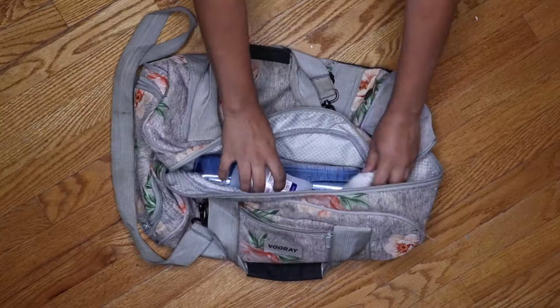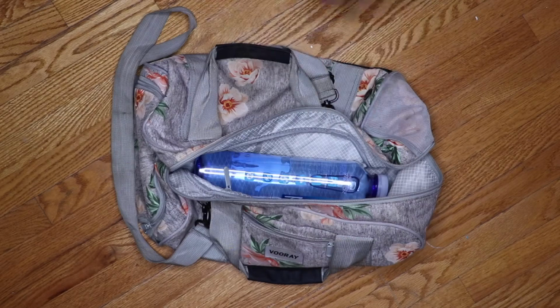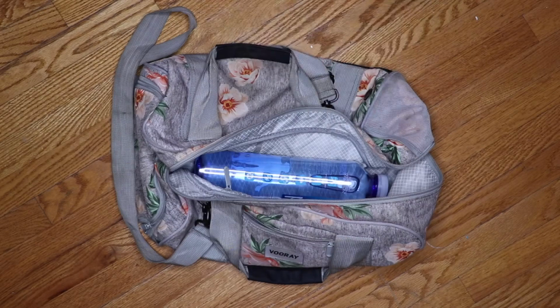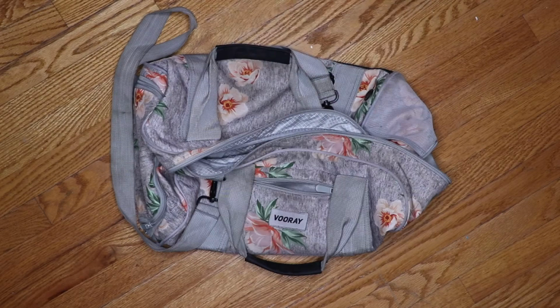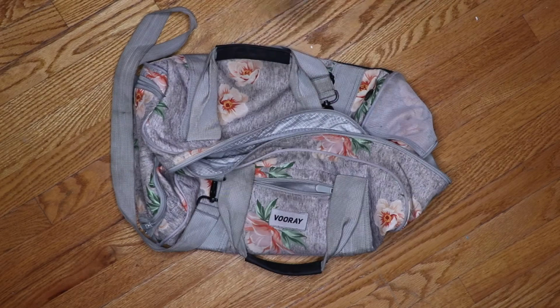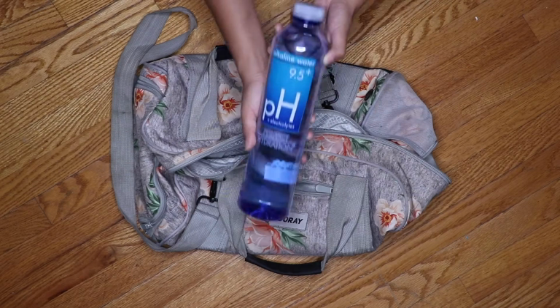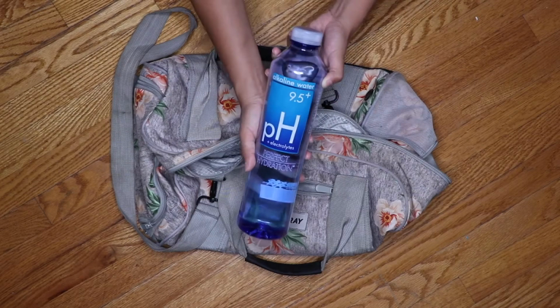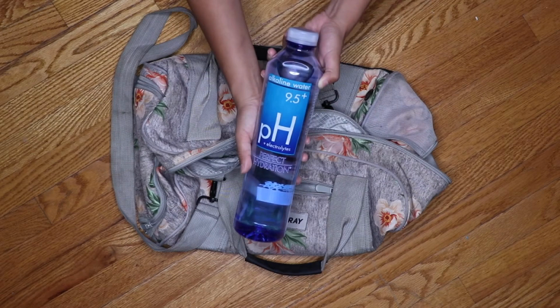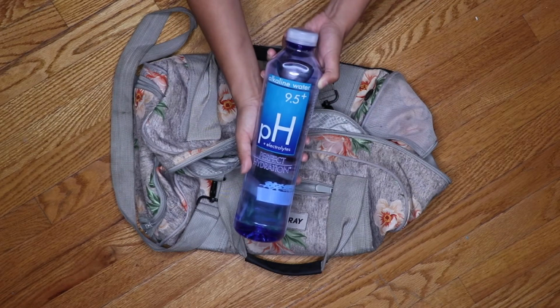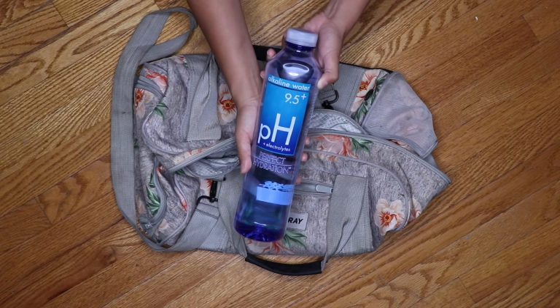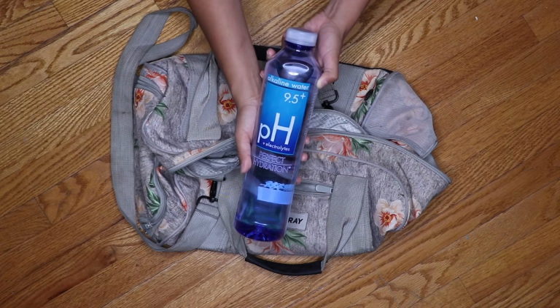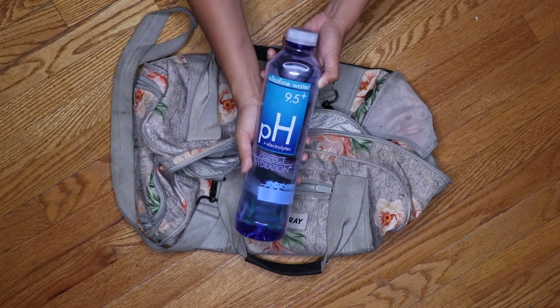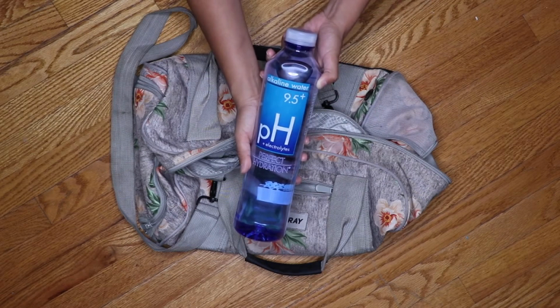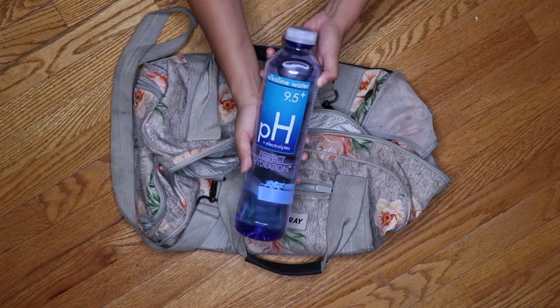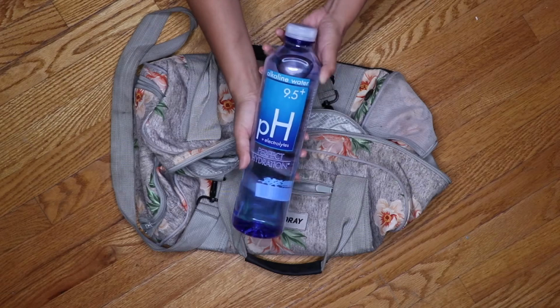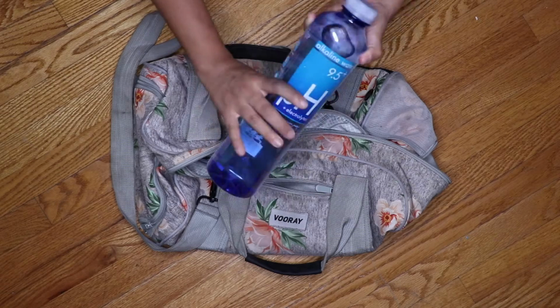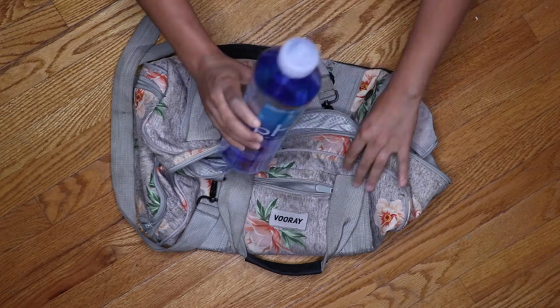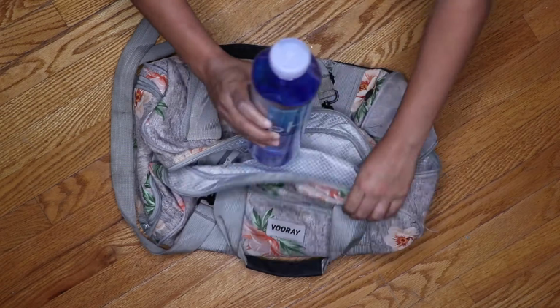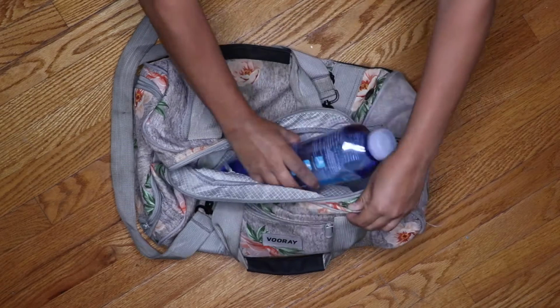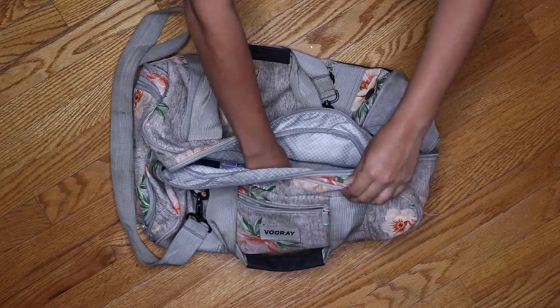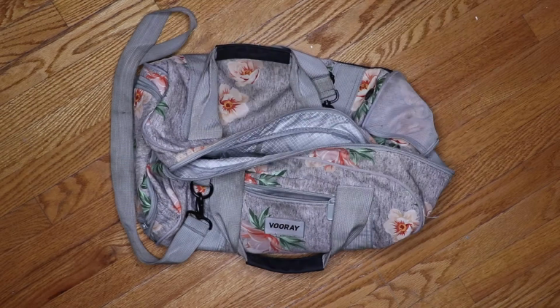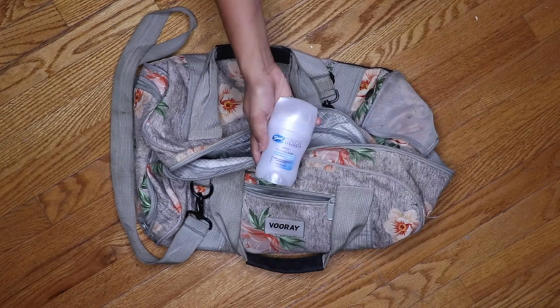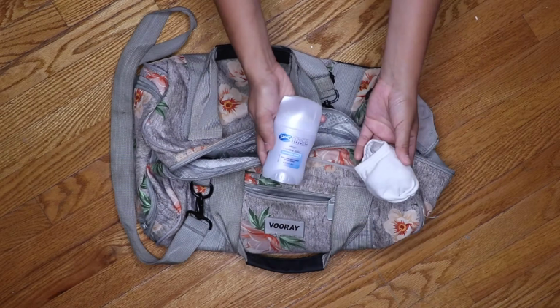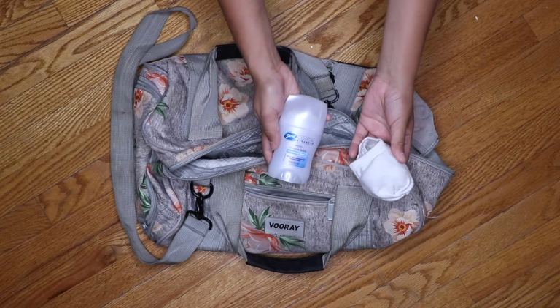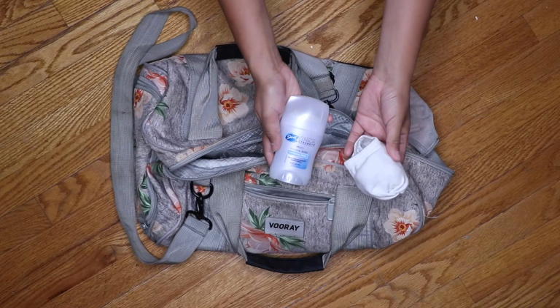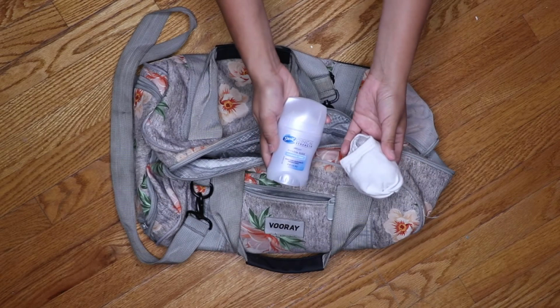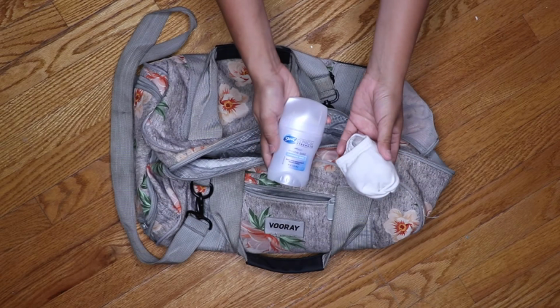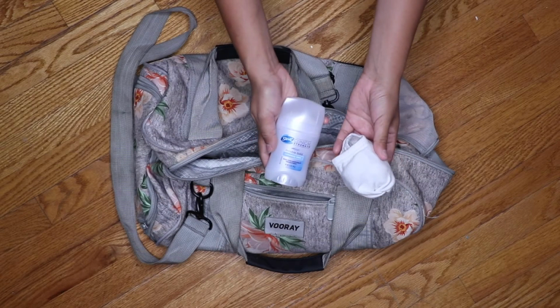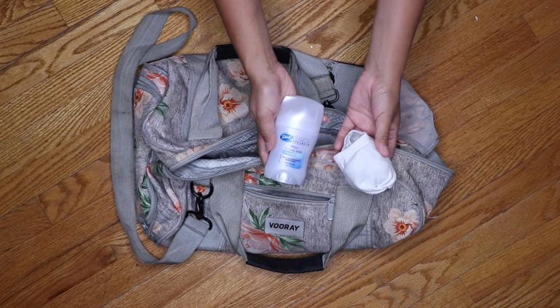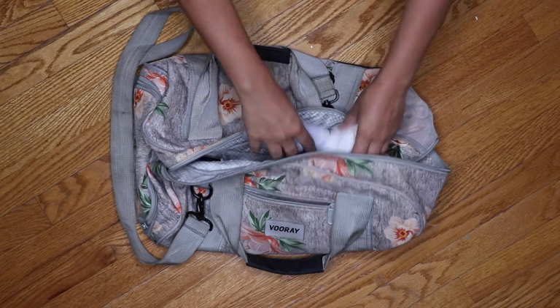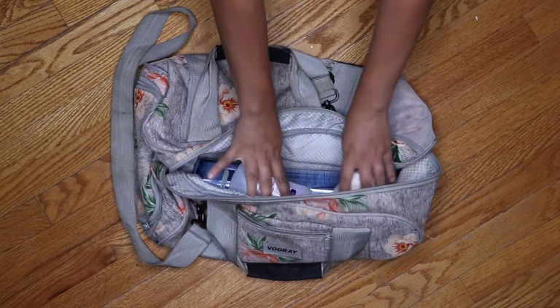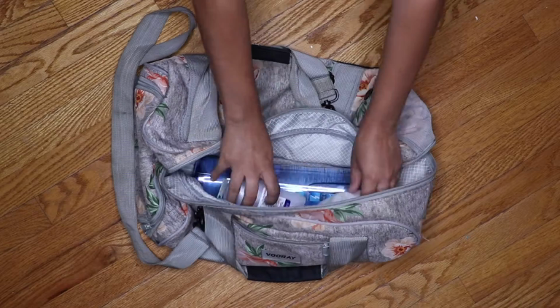This water from Perfect Hydration is my absolute favorite. It also contains electrolytes to keep you hydrated. It never hurts to pack an extra pair of socks and deodorant in your bag.